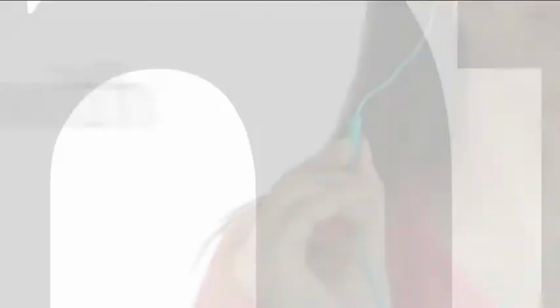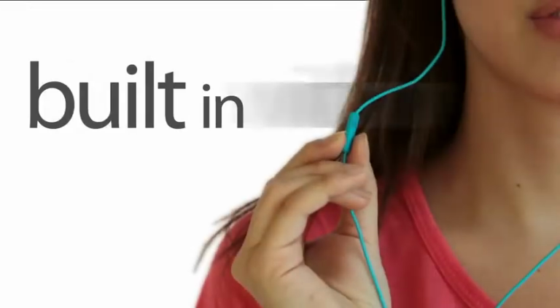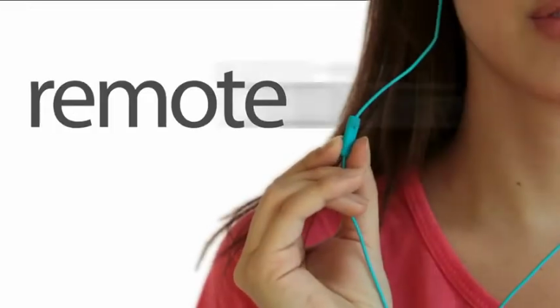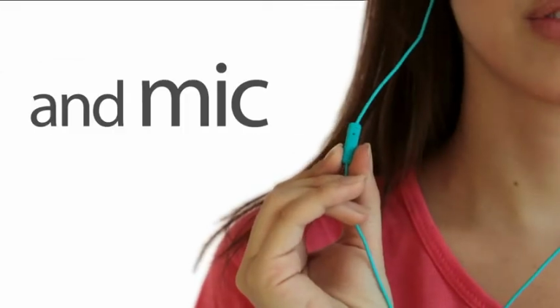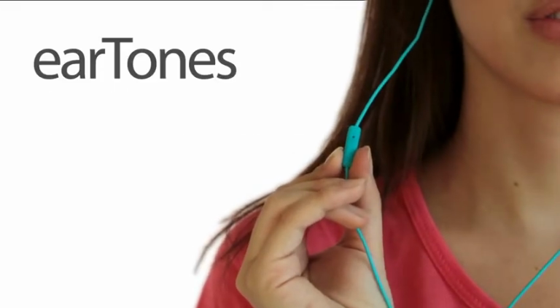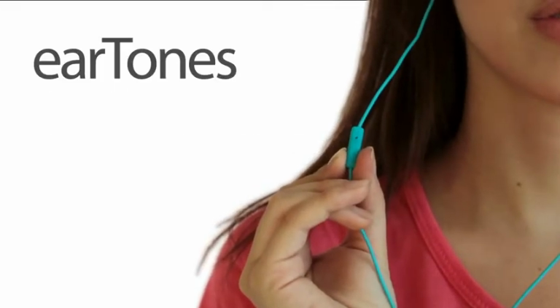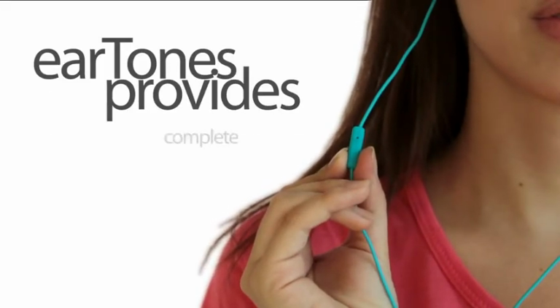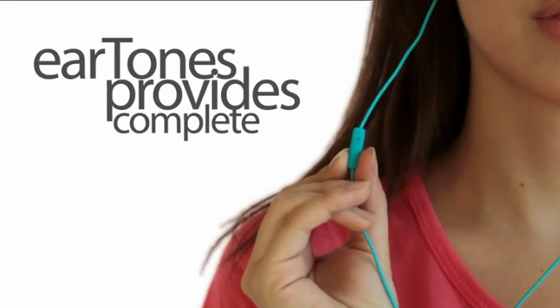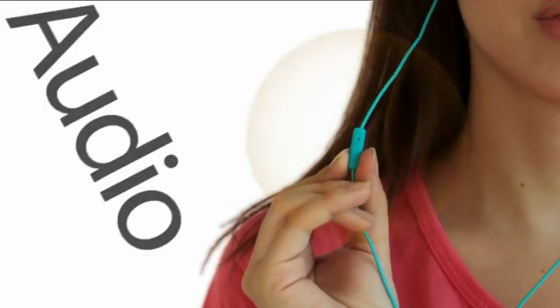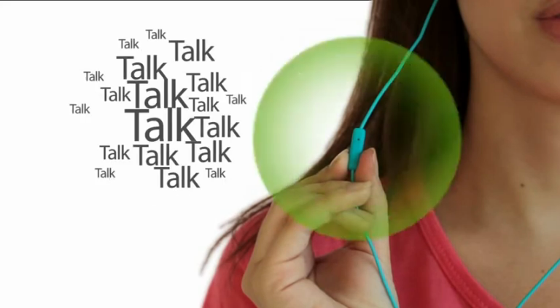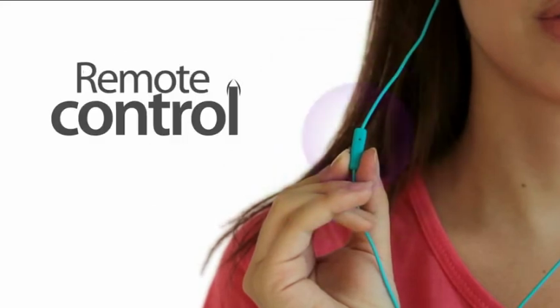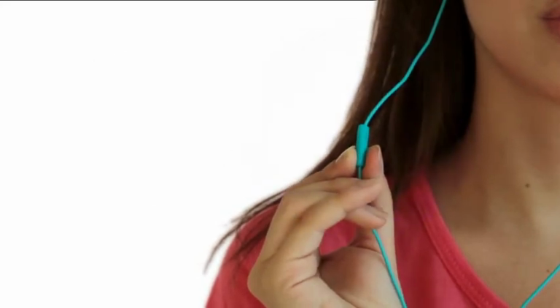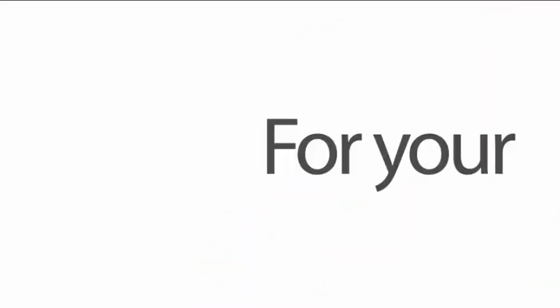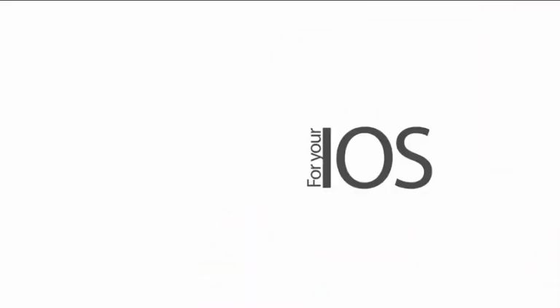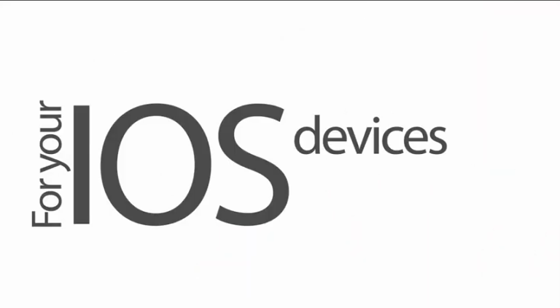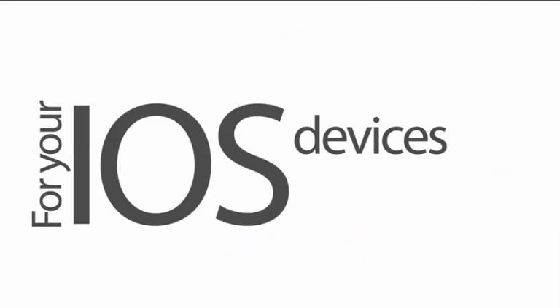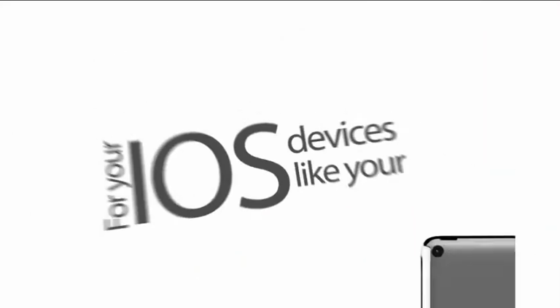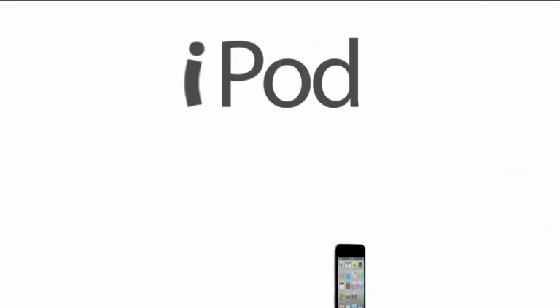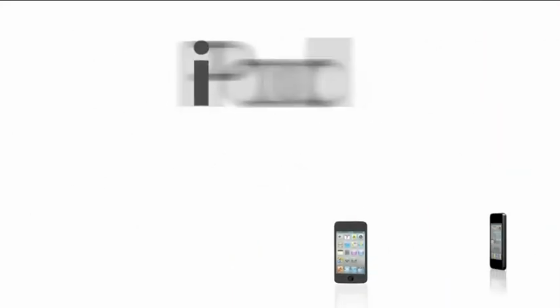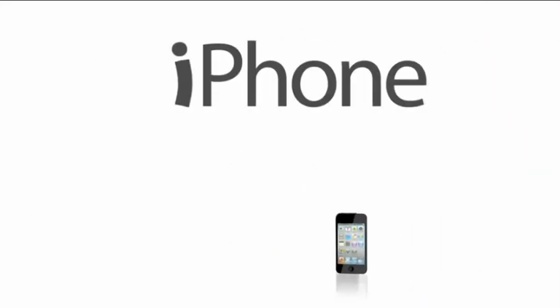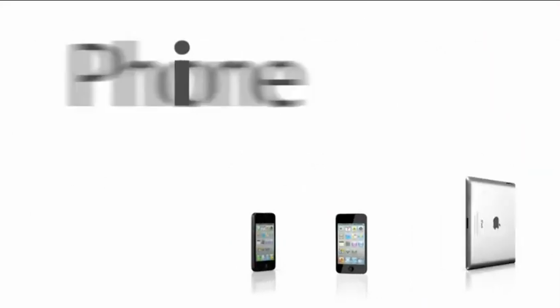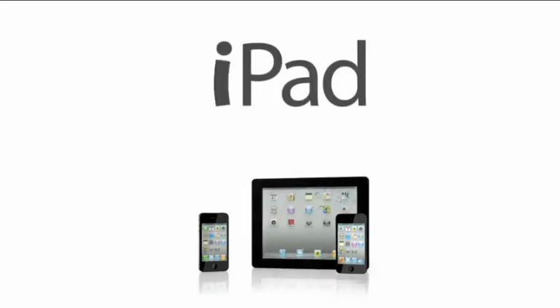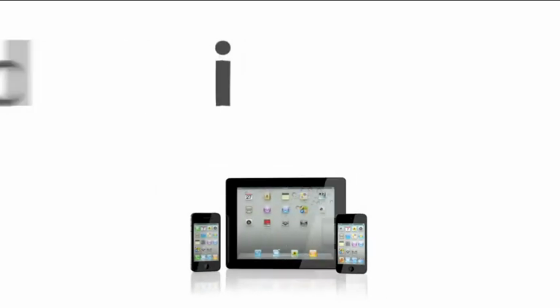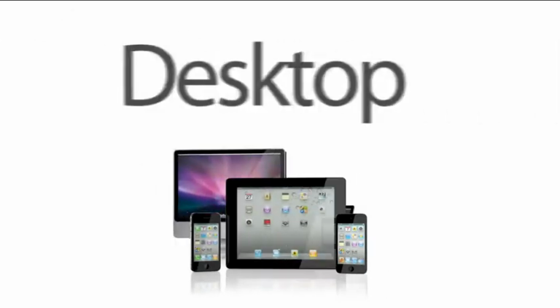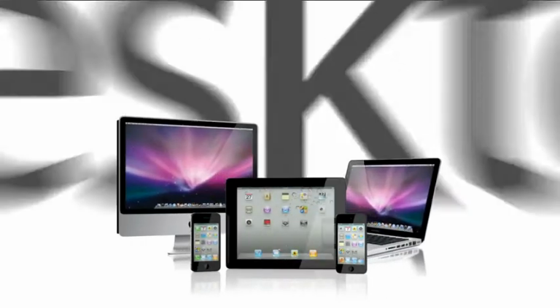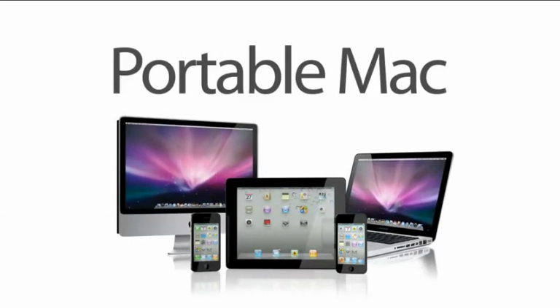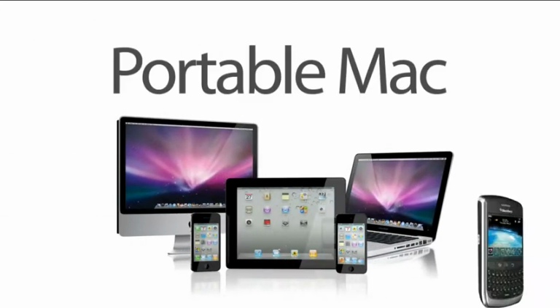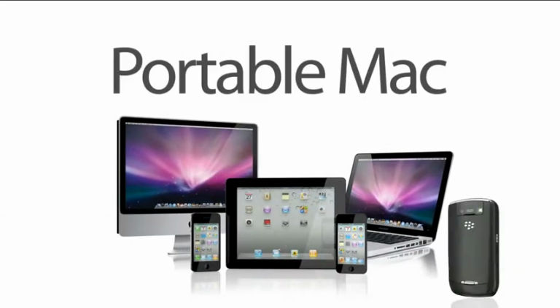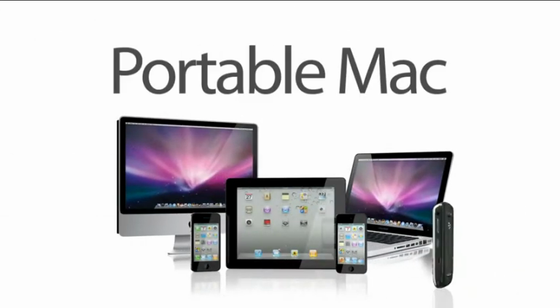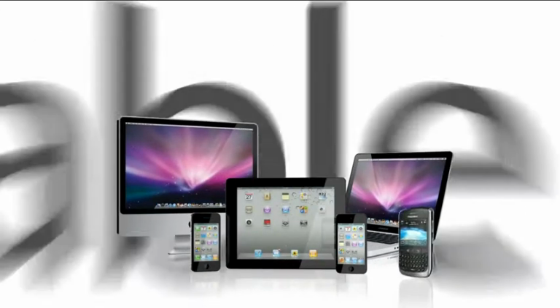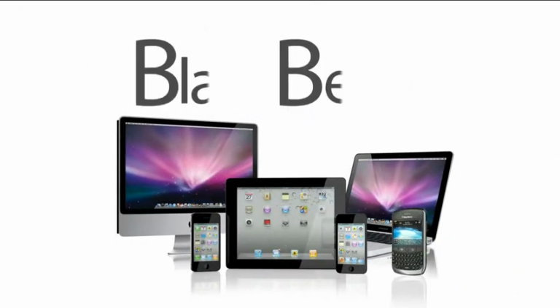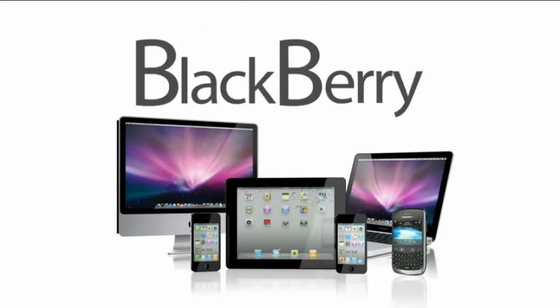With built-in remote and mic, Eartones provides complete audio, talk and remote control for your iOS devices like your iPod, iPhone, iPad, your desktop or portable Mac and even other smartphones like Blackberry.